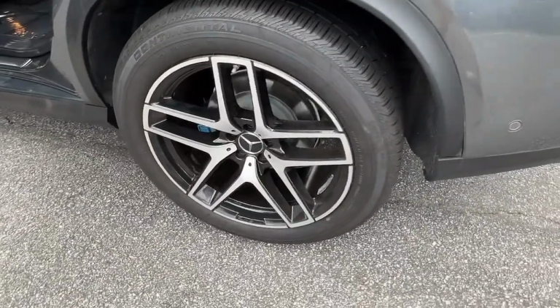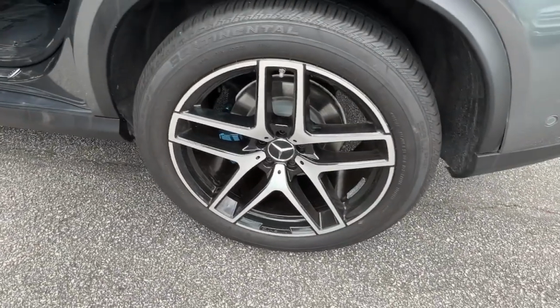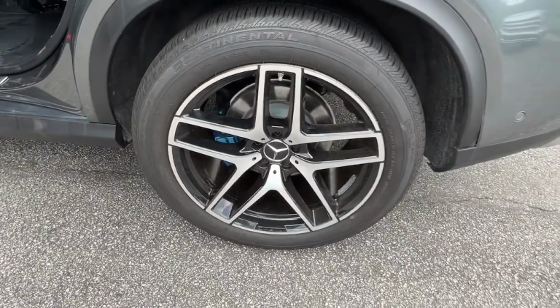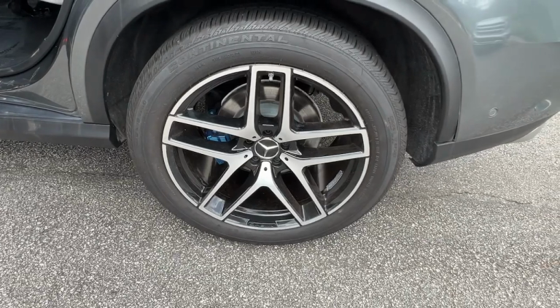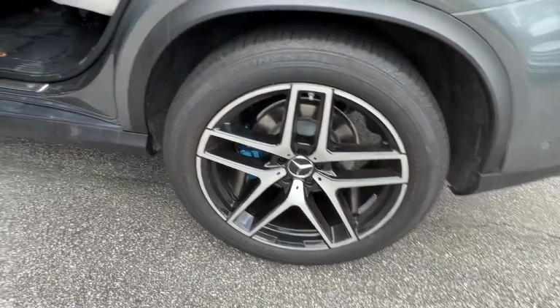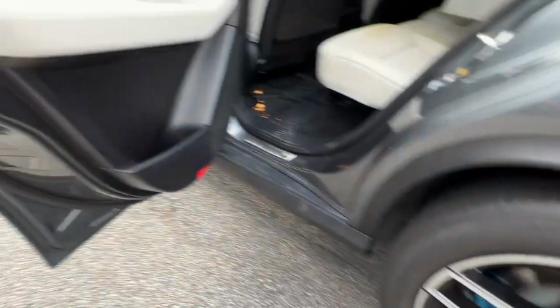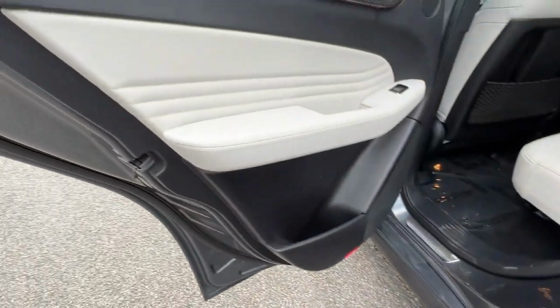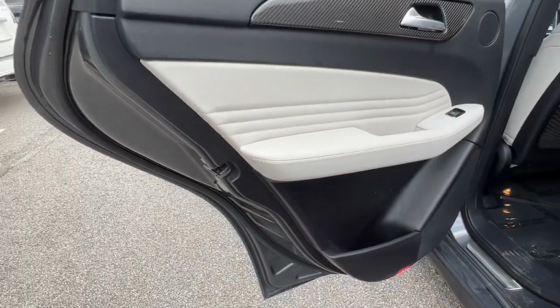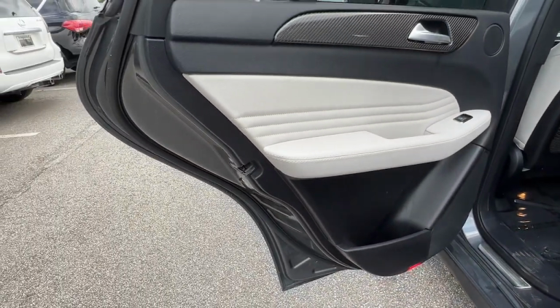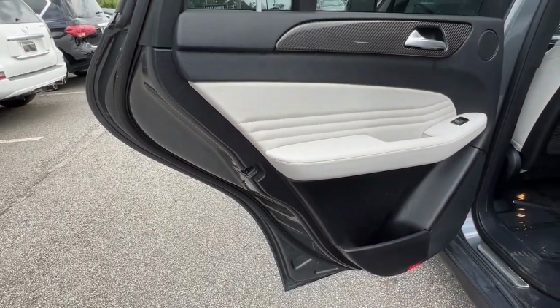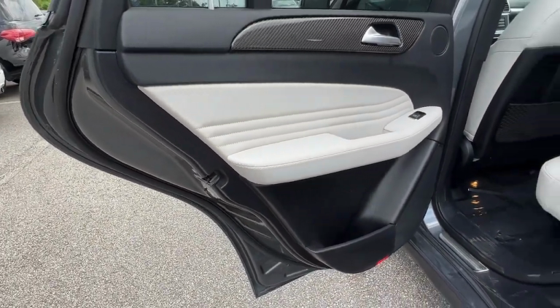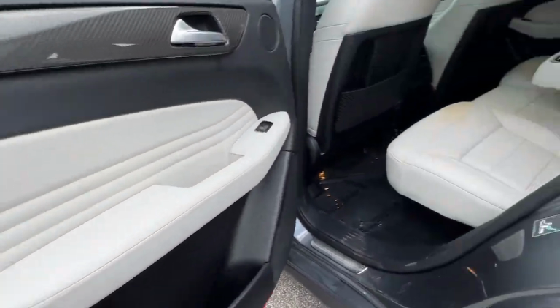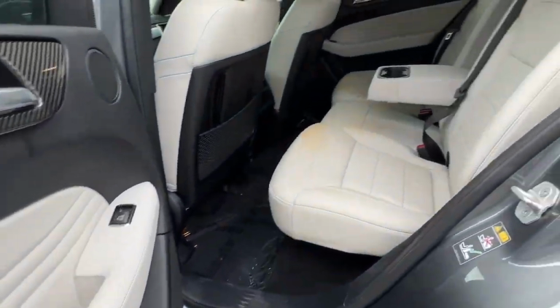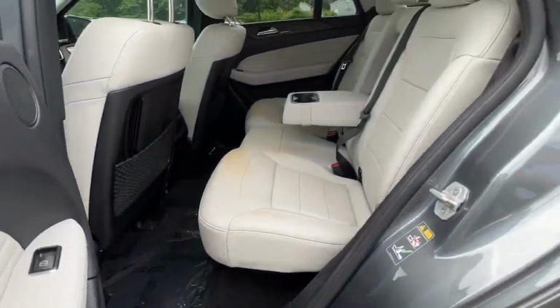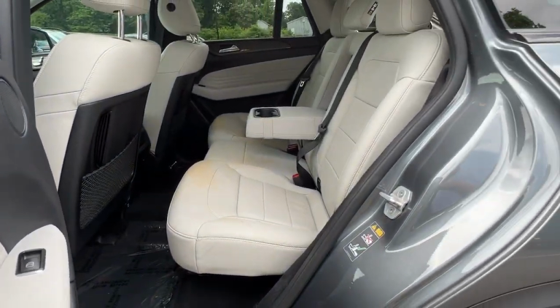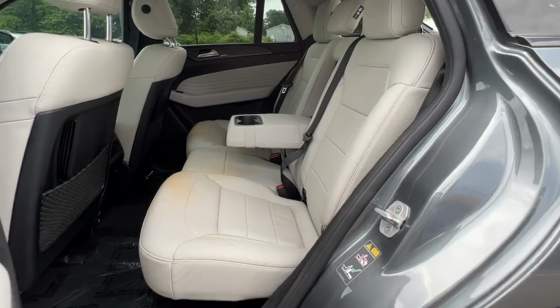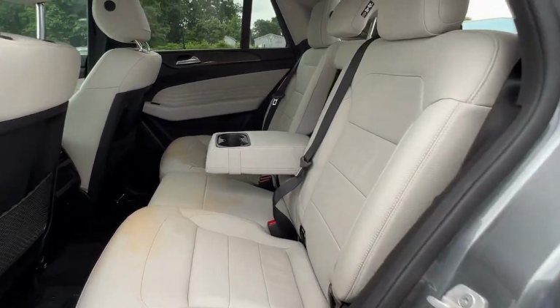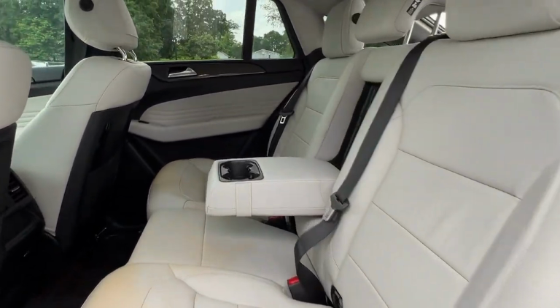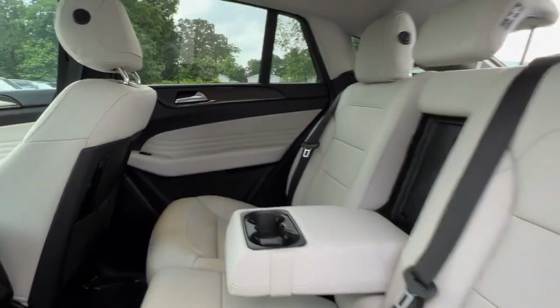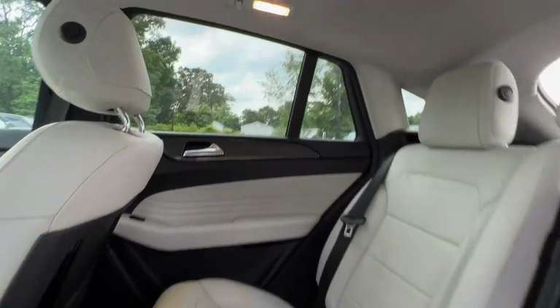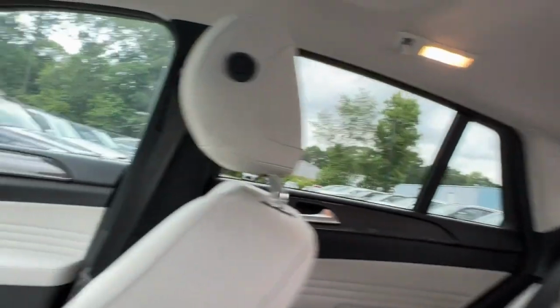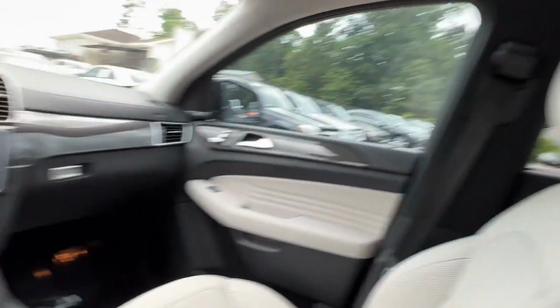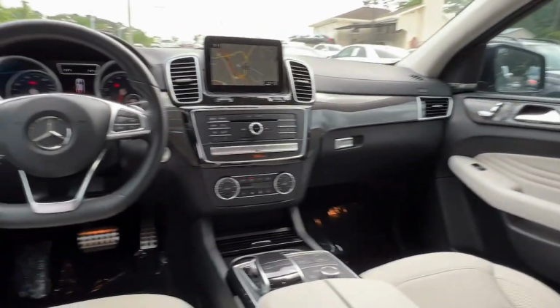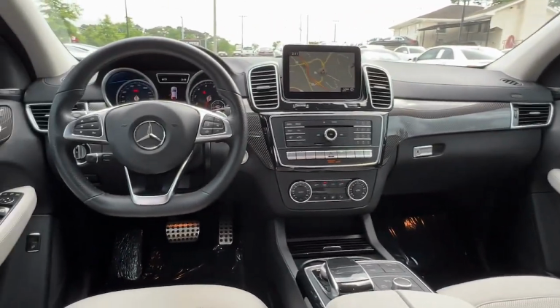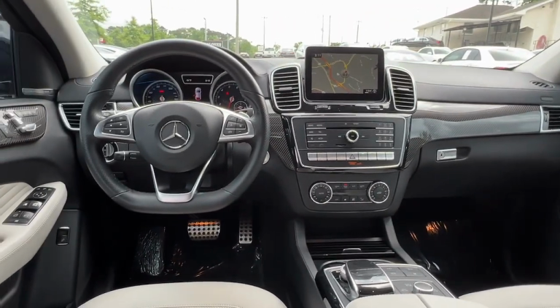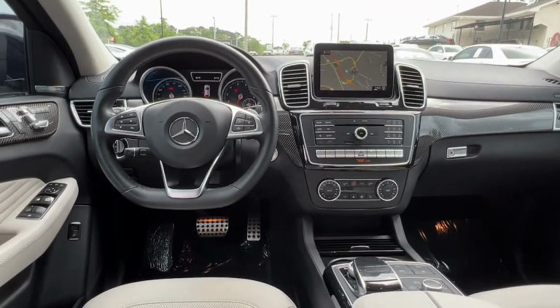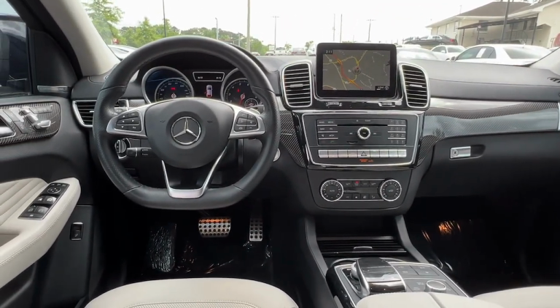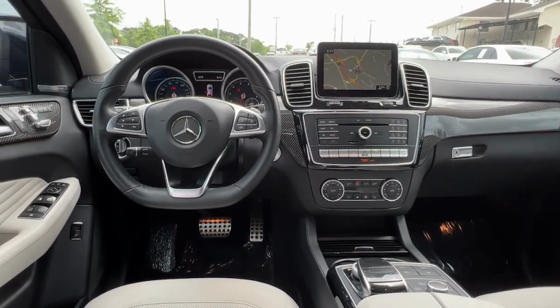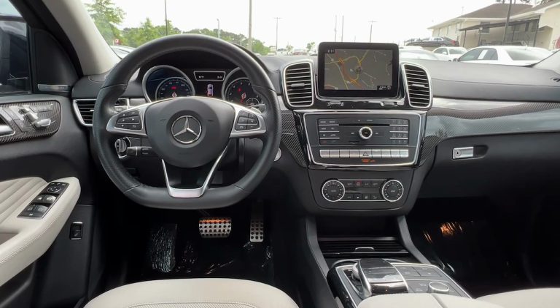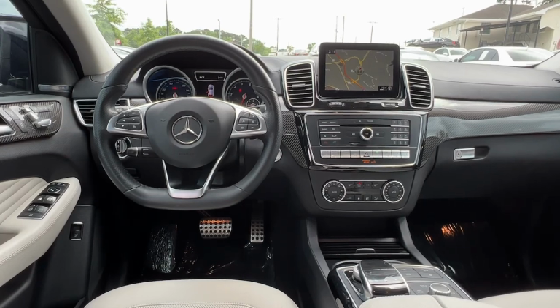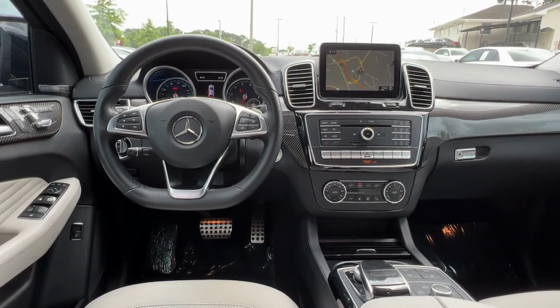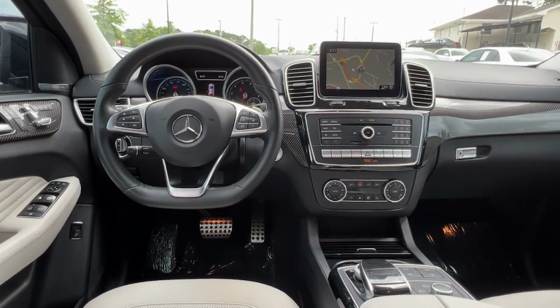Panoramic roof, navigation system, keyless entry, fog lamps, lane keeping assist, power lift gate, blind spot monitor, electronic stability control, trailer hitch, seat memory.